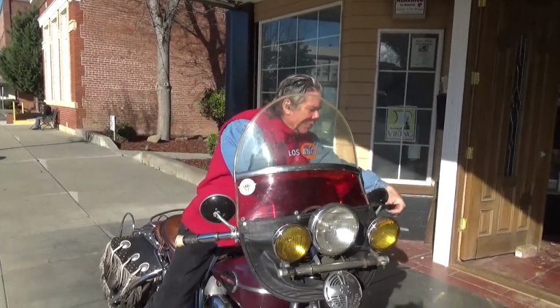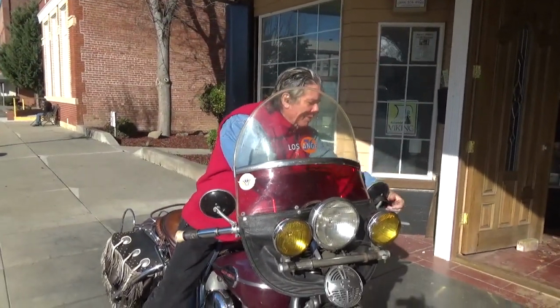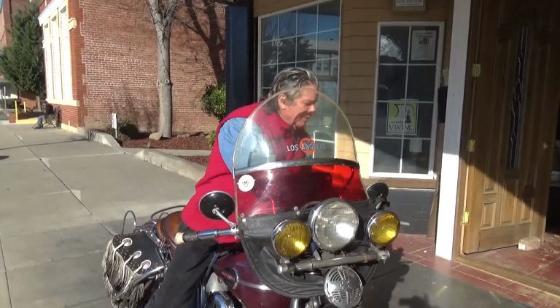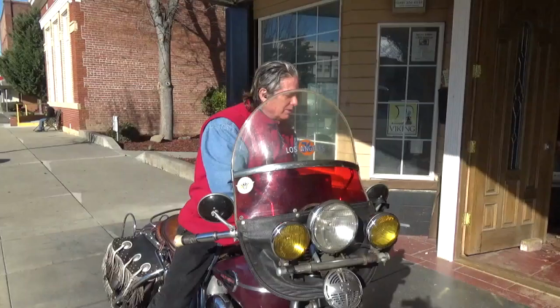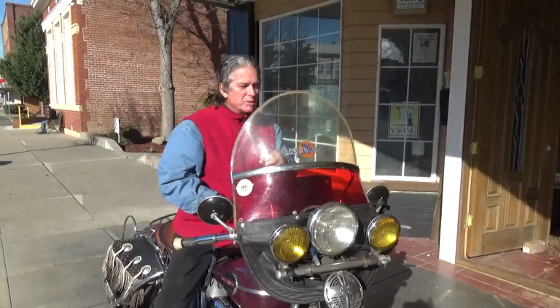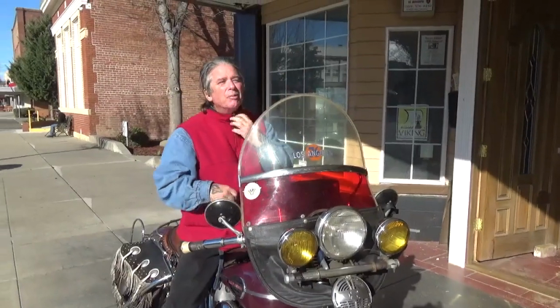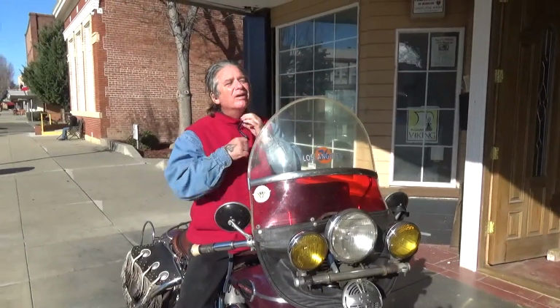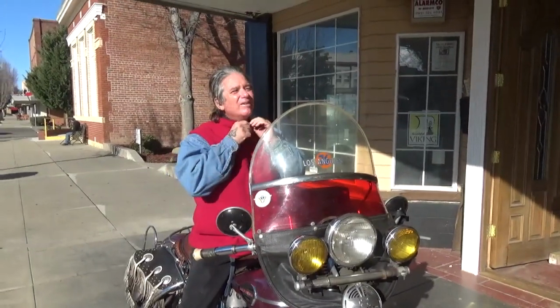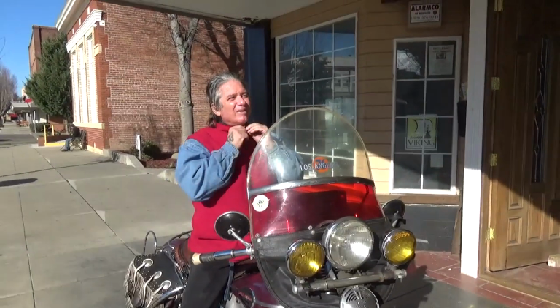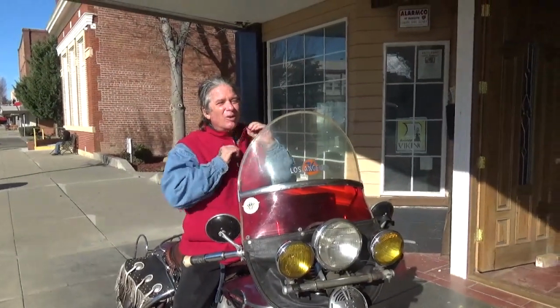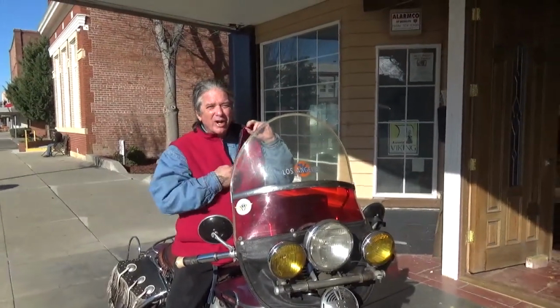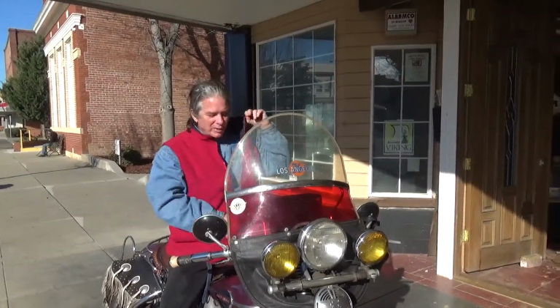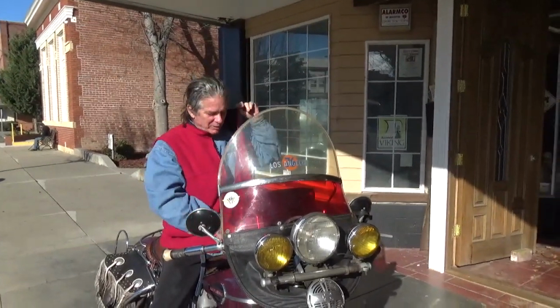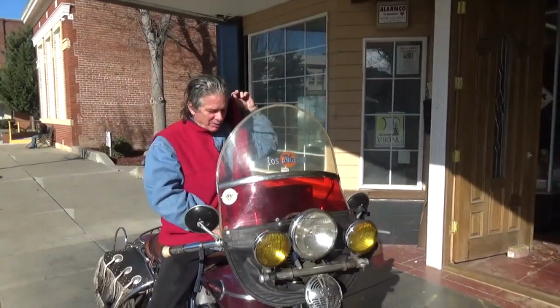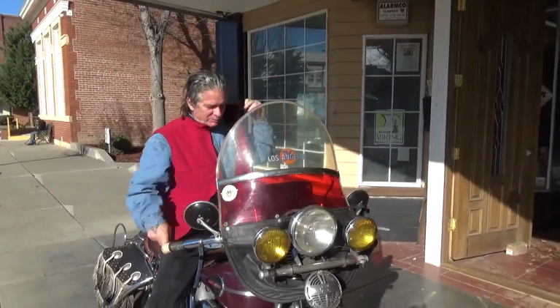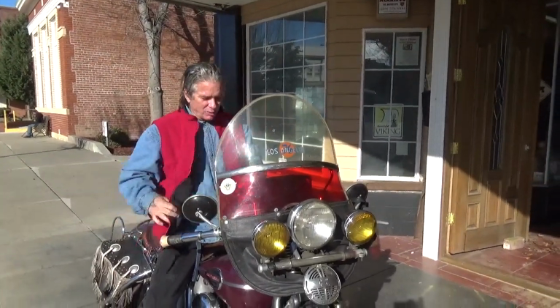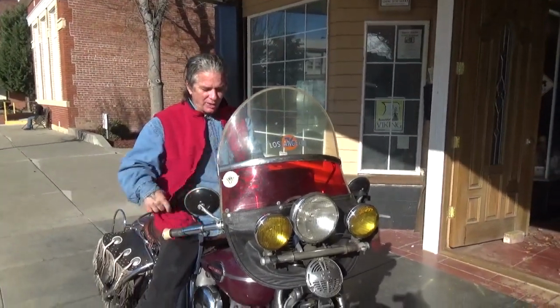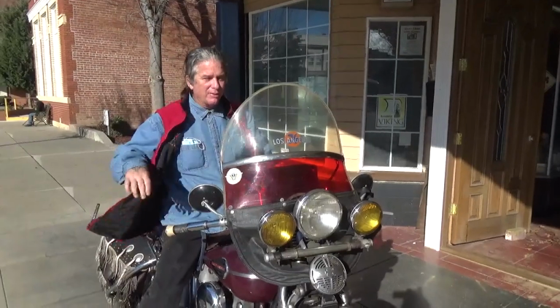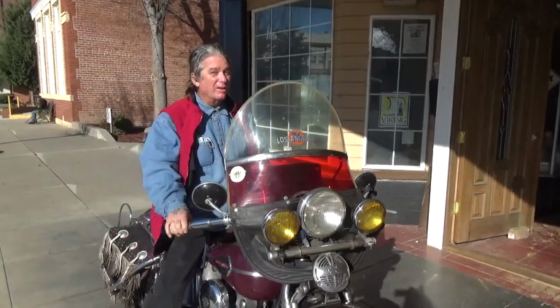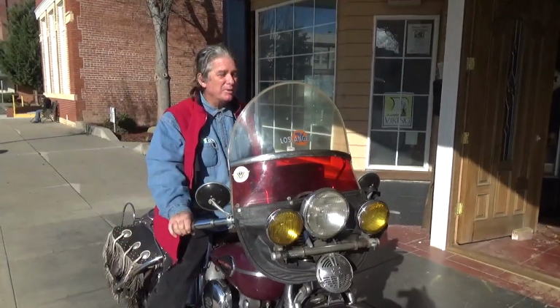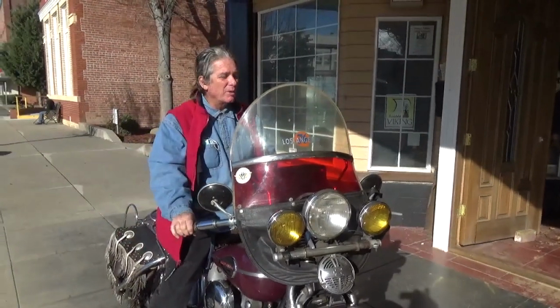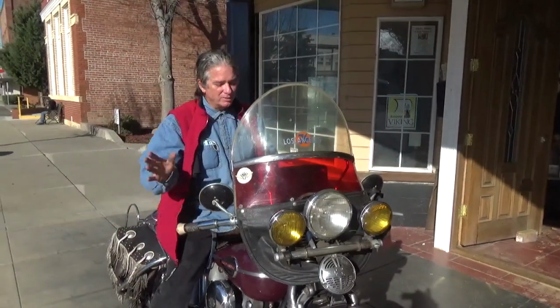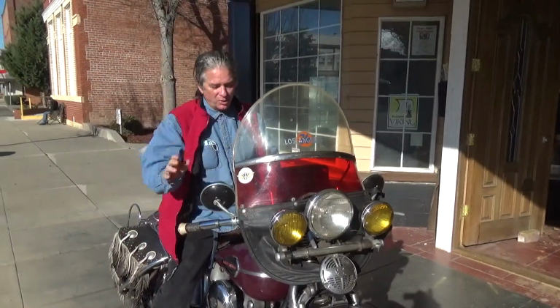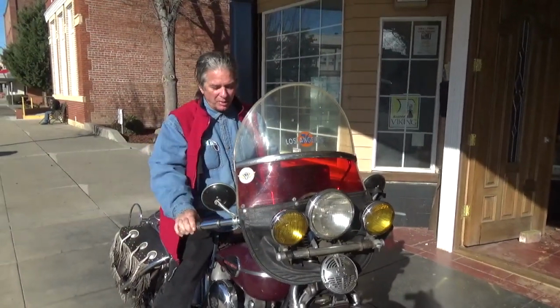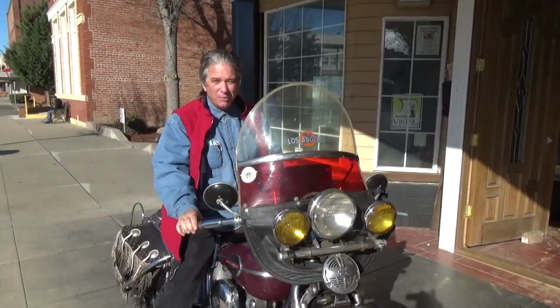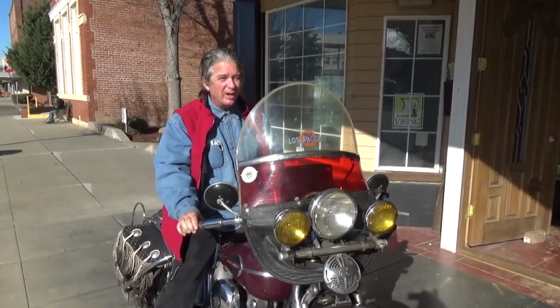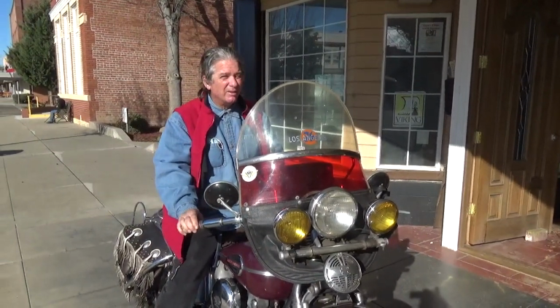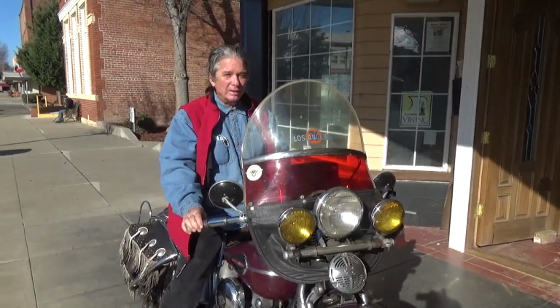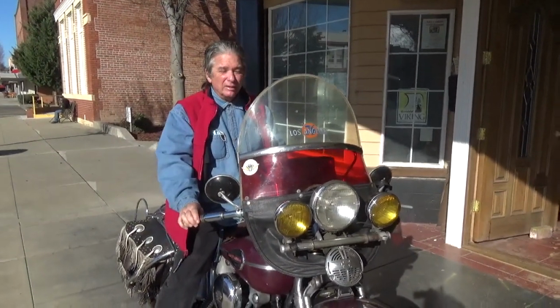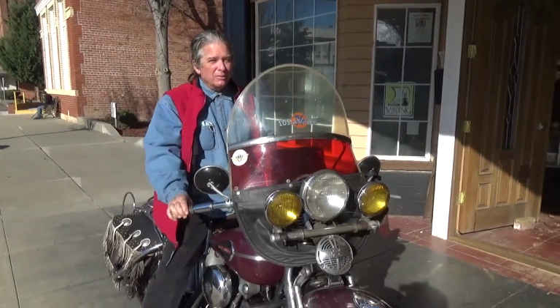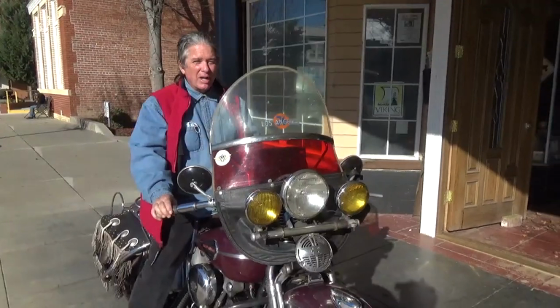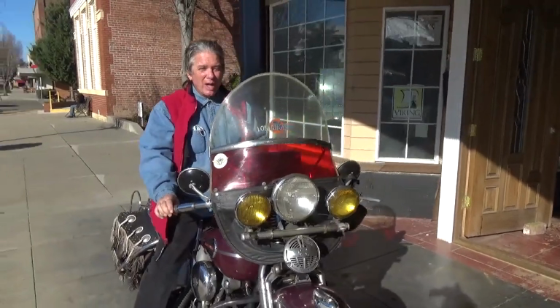Hopefully I'll be able to keep this beautiful bike and go on some rides with them. We'll get some videos of us going on rides and stuff if that happens. Otherwise, she's going to go on eBay with the 49 and we'll see what happens with that.